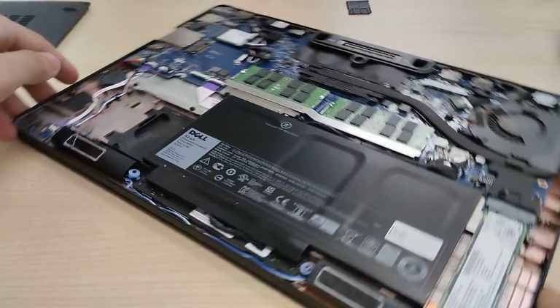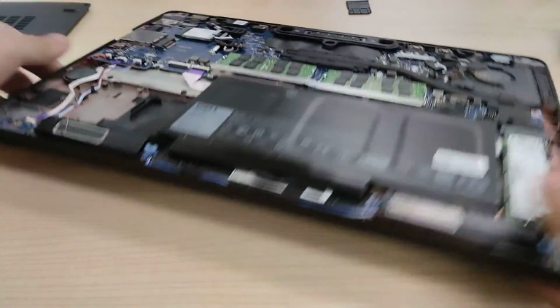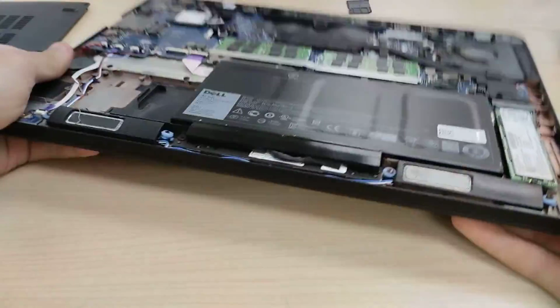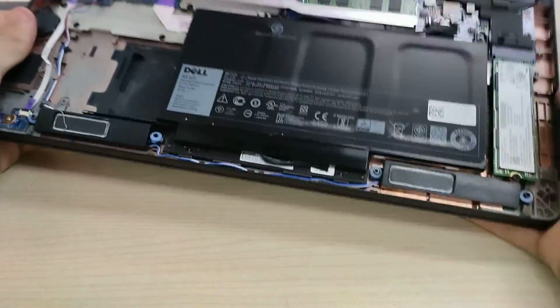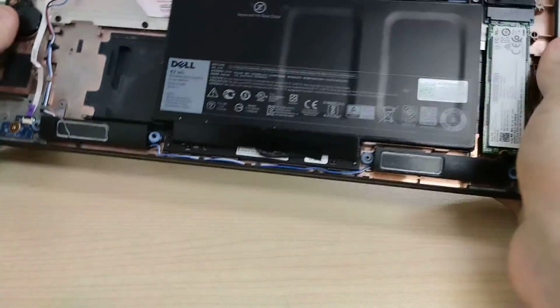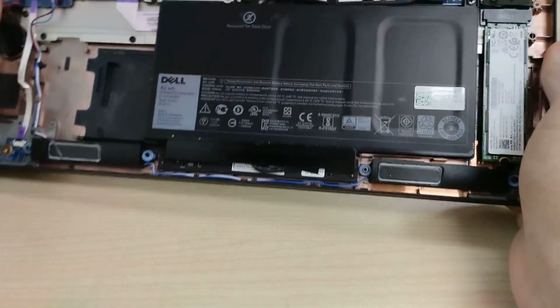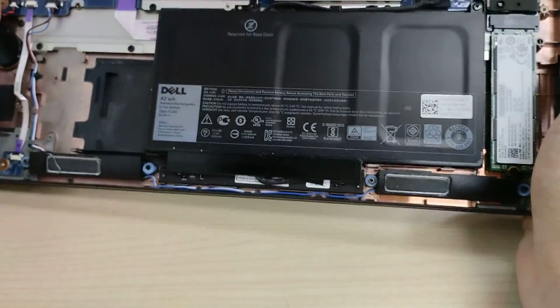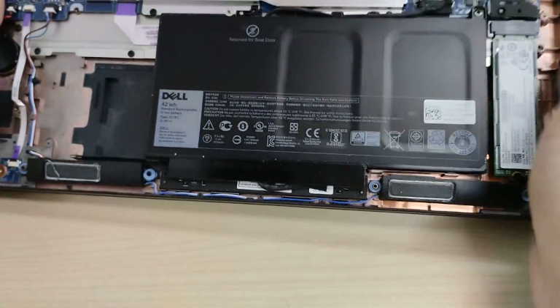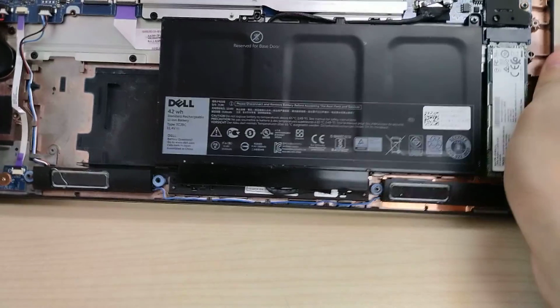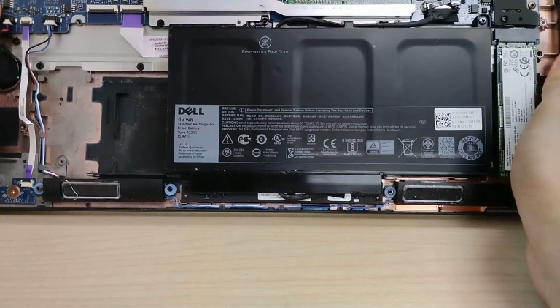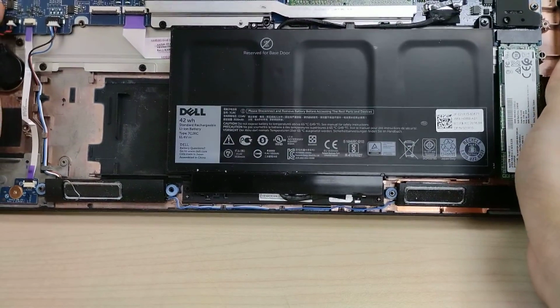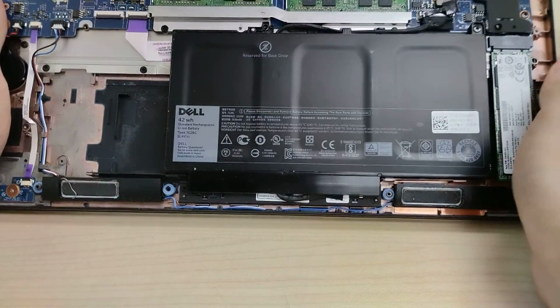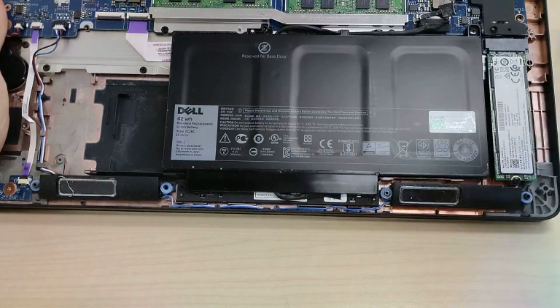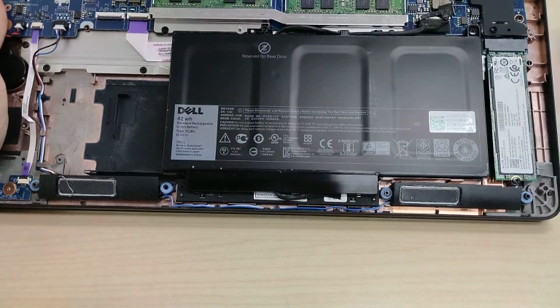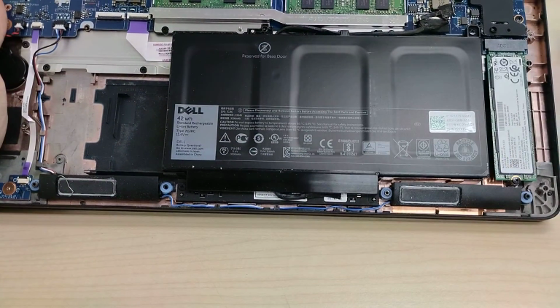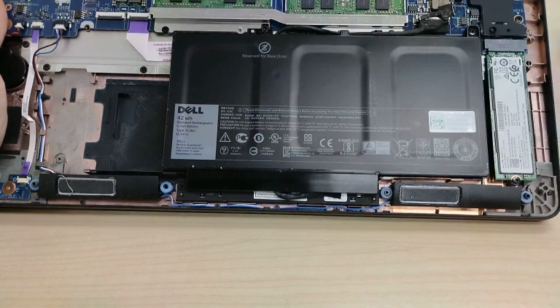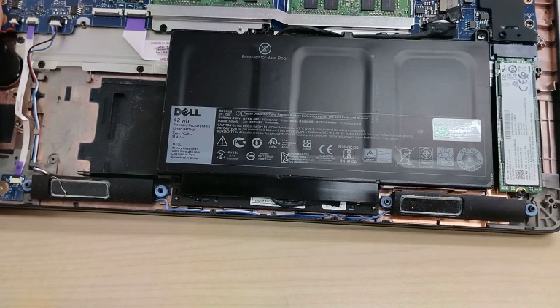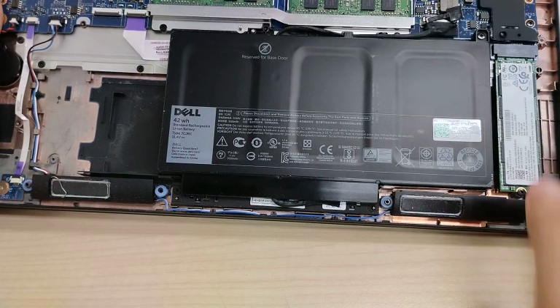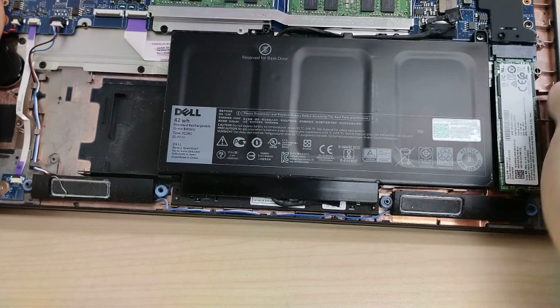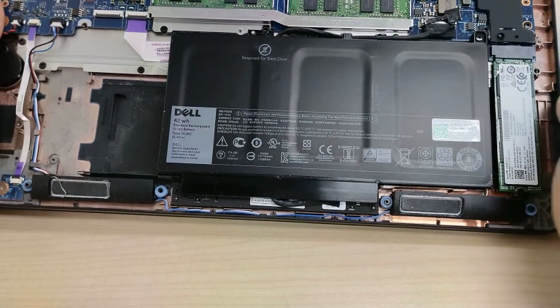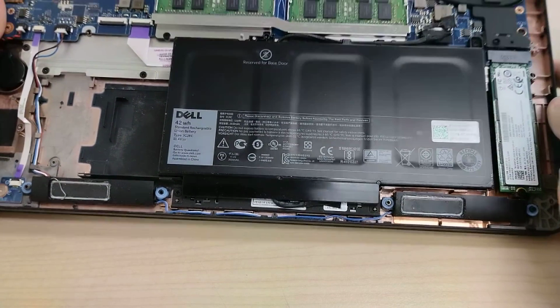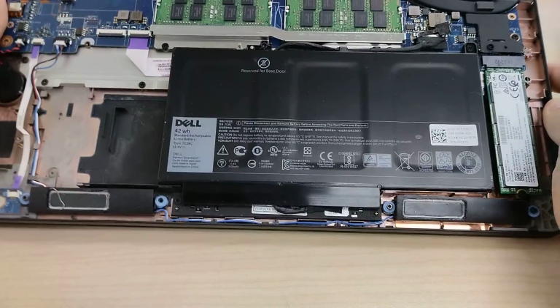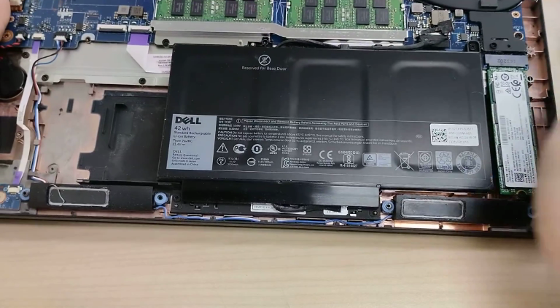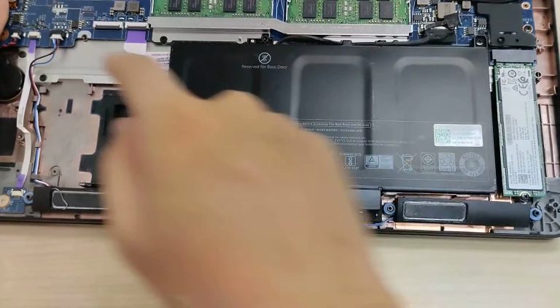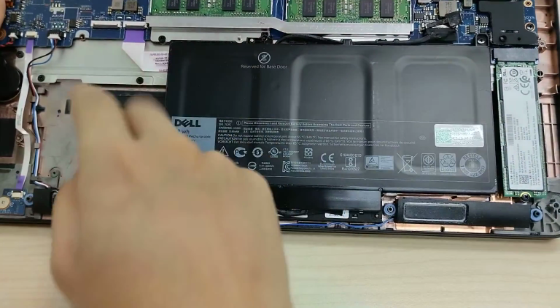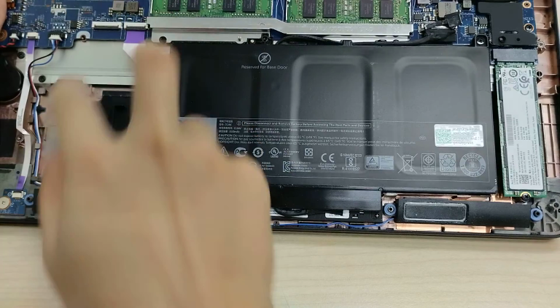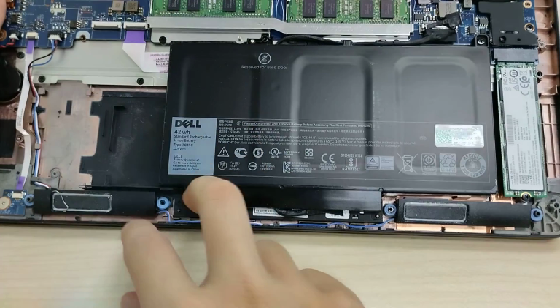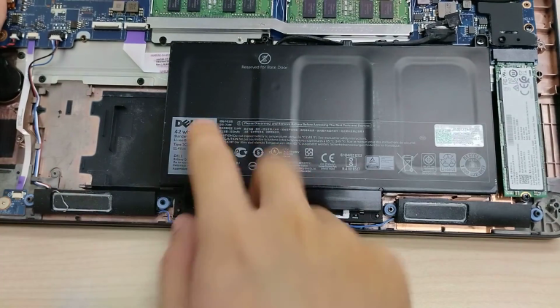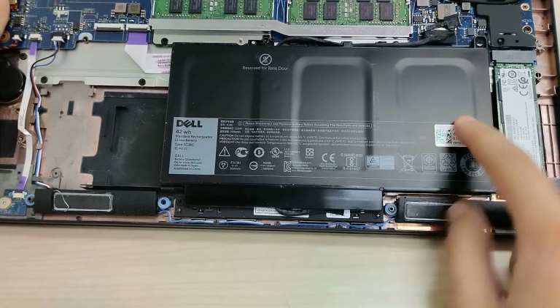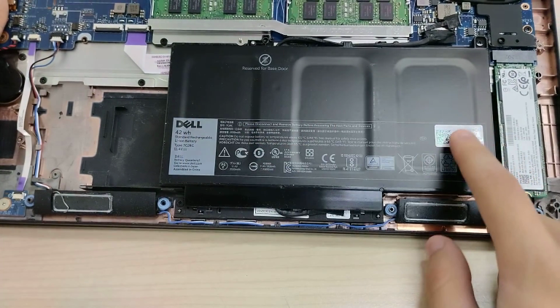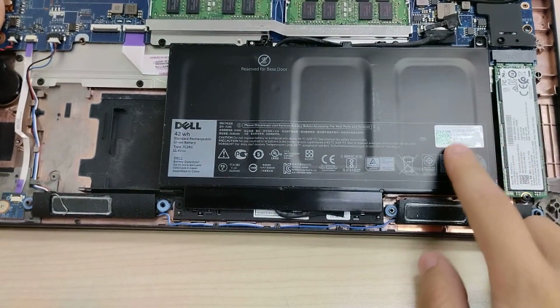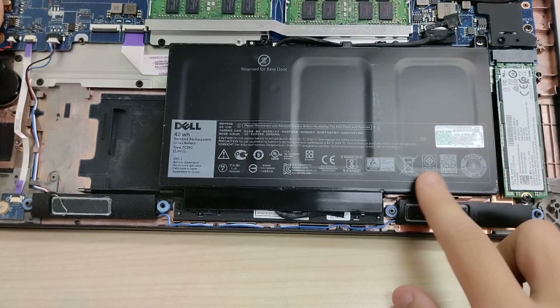We have a 42 watt-hour battery in this particular system. There looks to be space for a larger 4-cell battery — this is only a 3-cell battery.